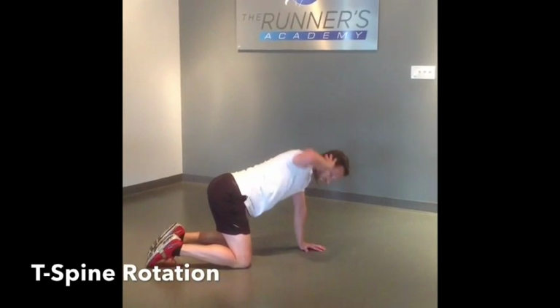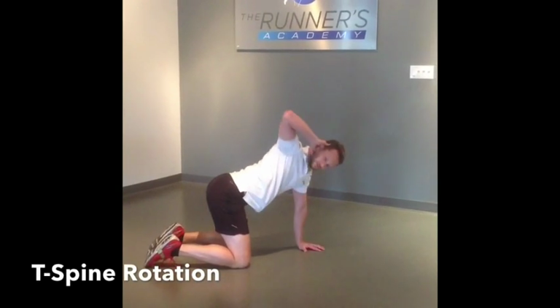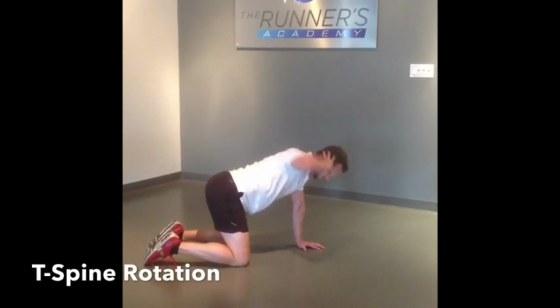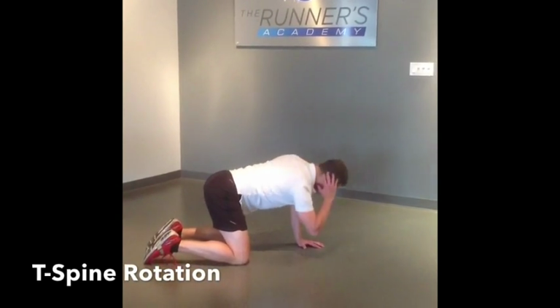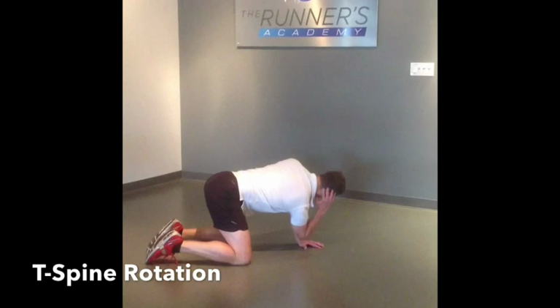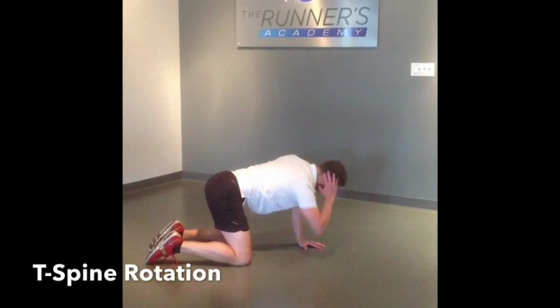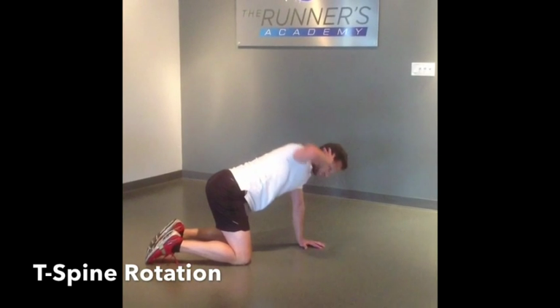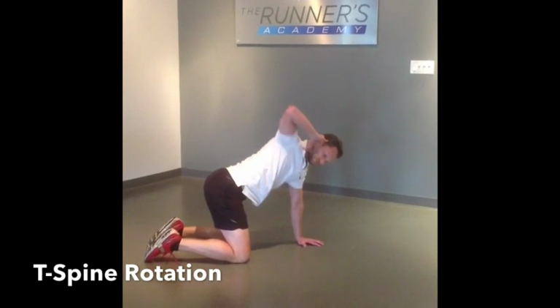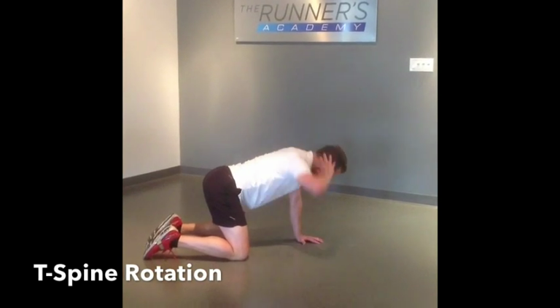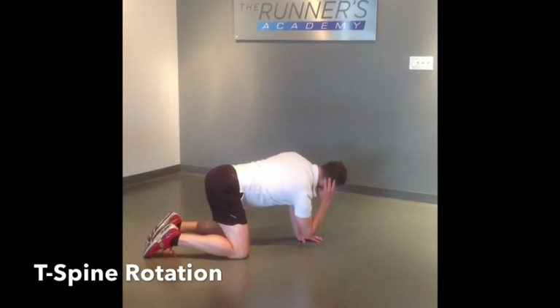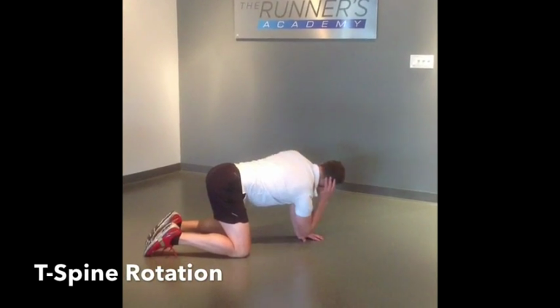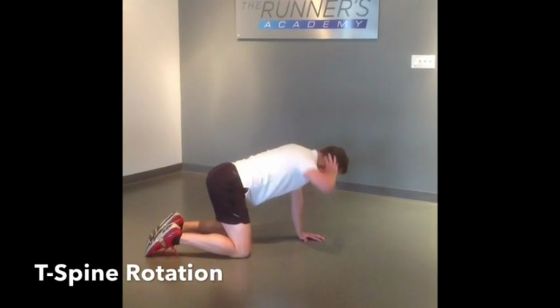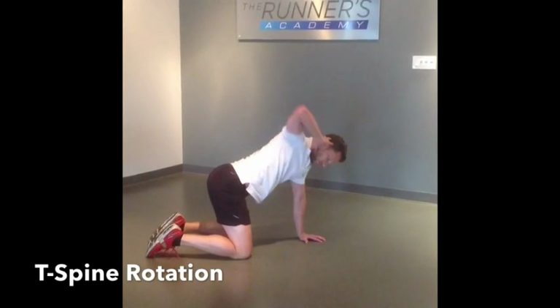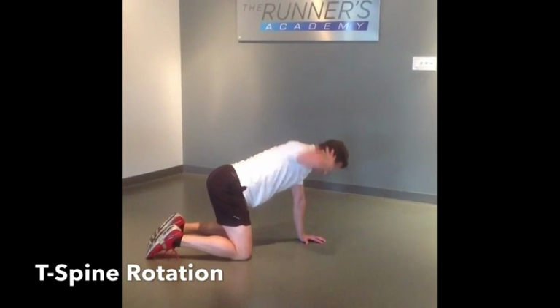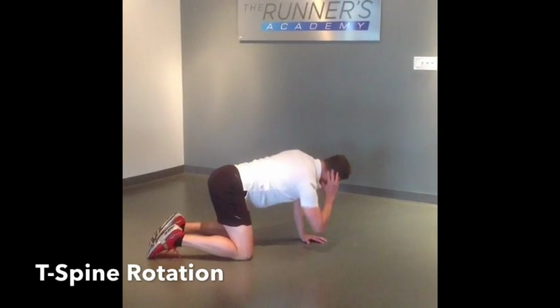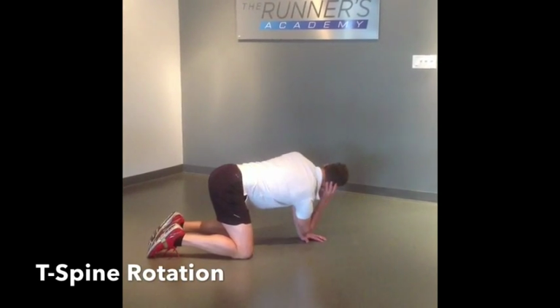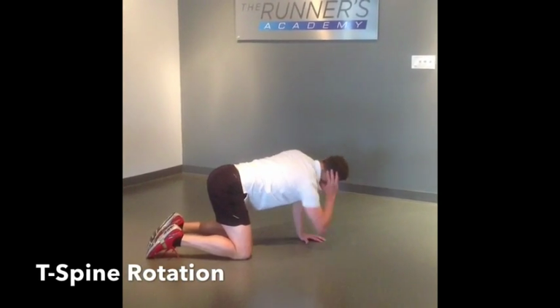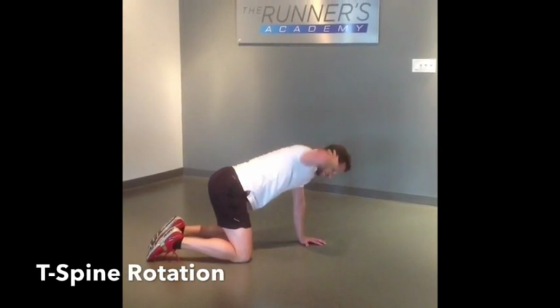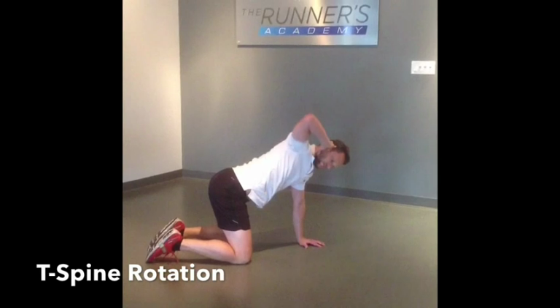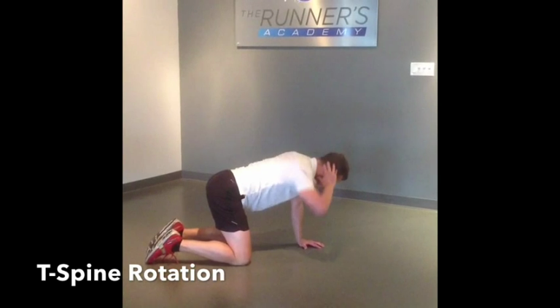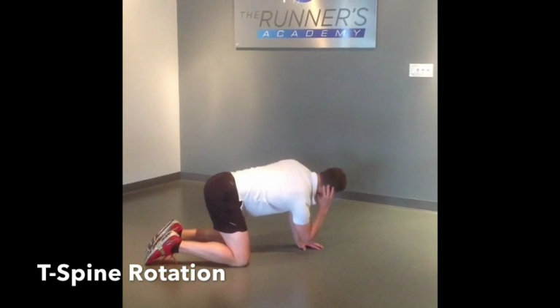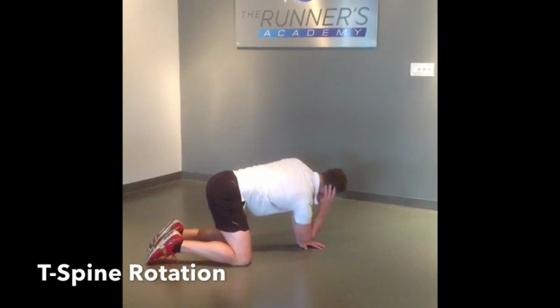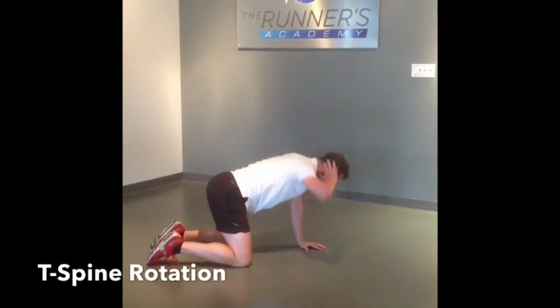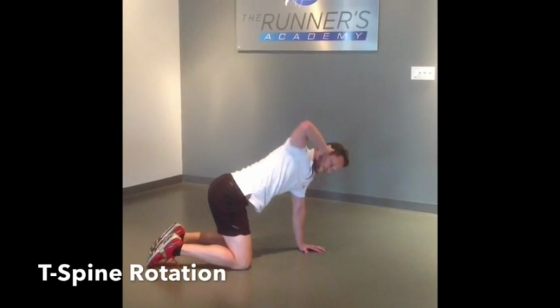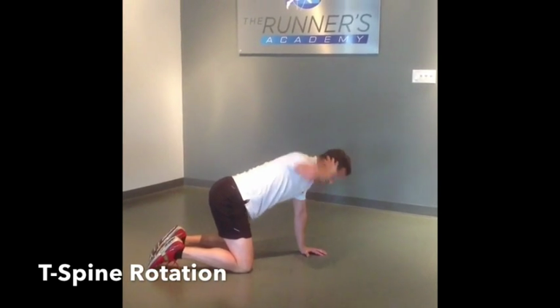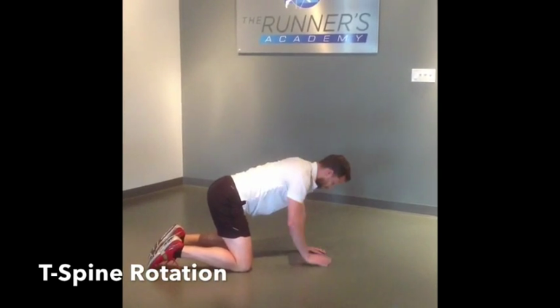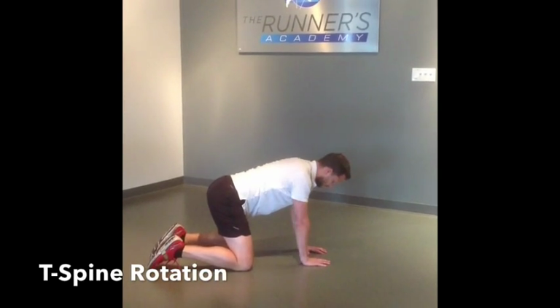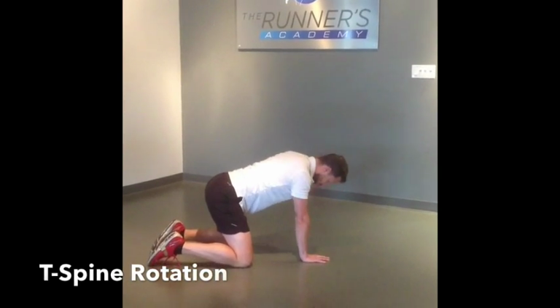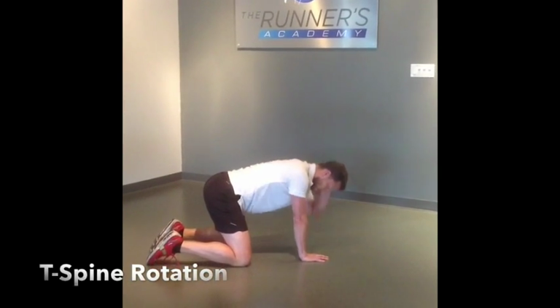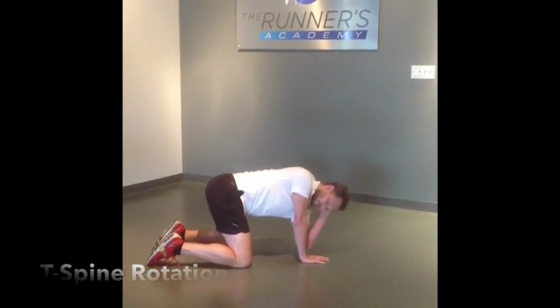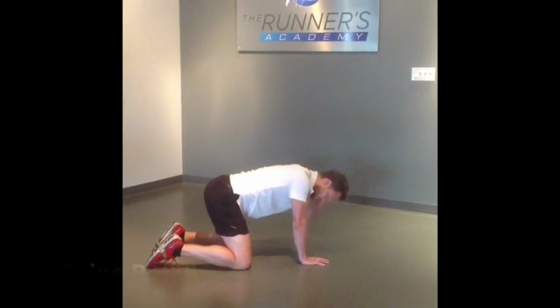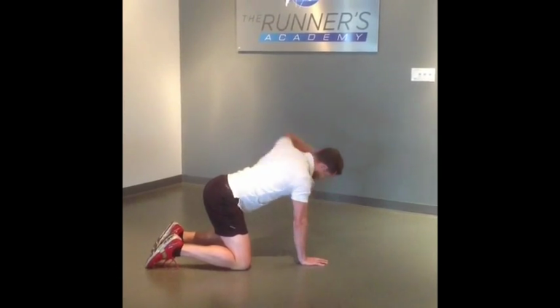This is a great one for those that are really tight through the upper spine. You want to keep the lower spine in a neutral position, controlling all rotation through the thoracic spine.